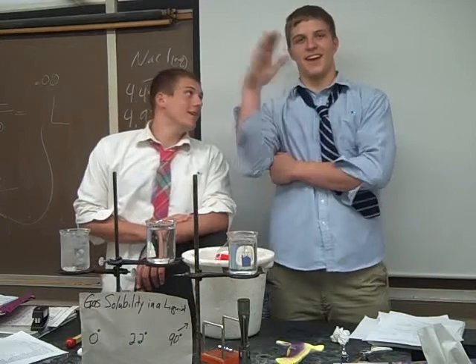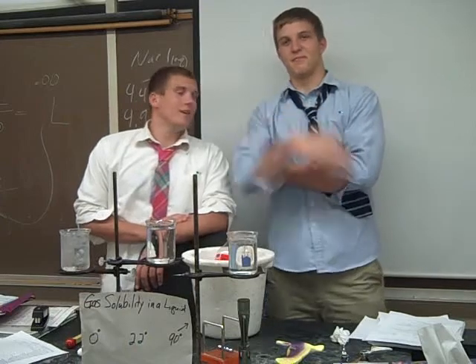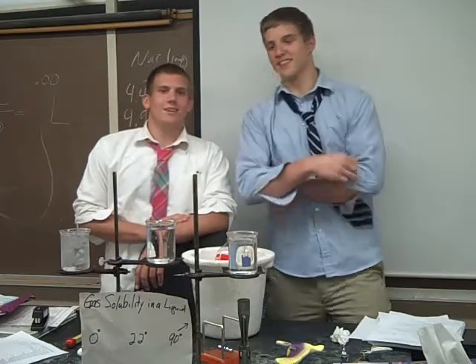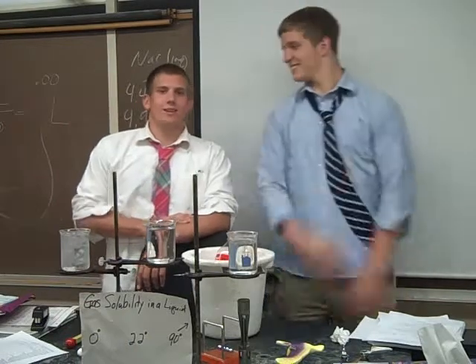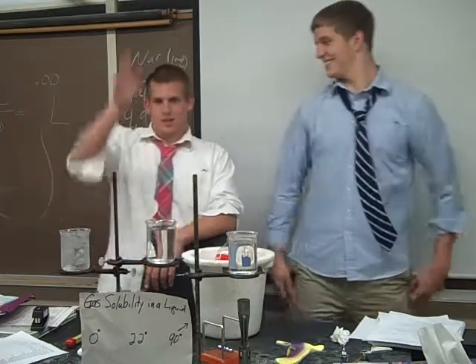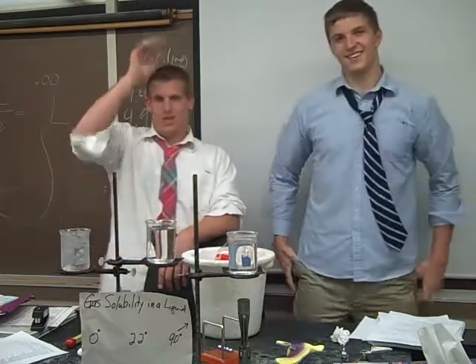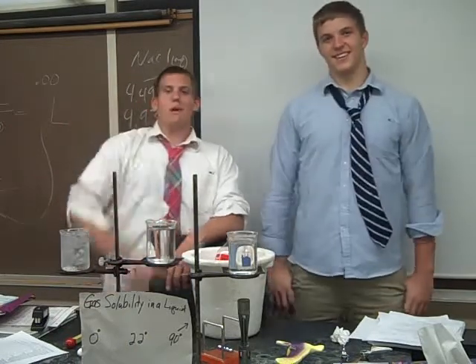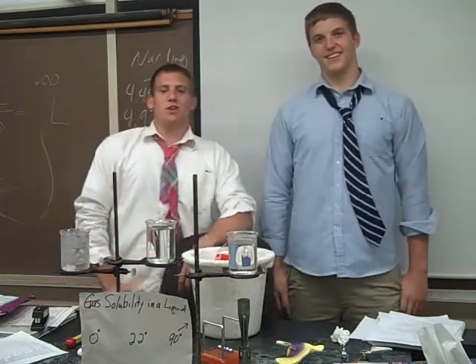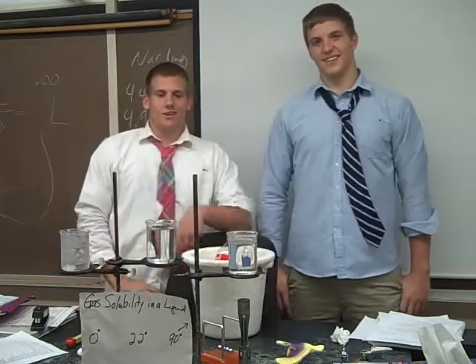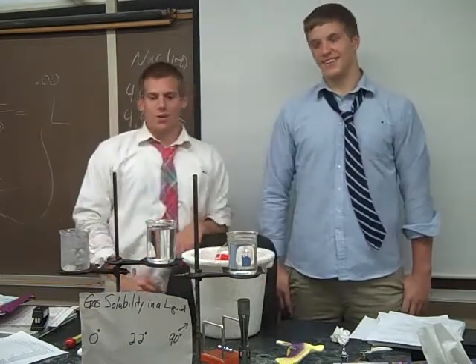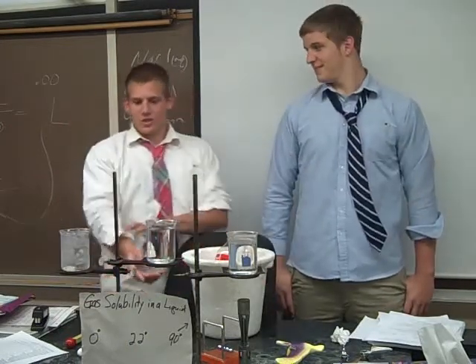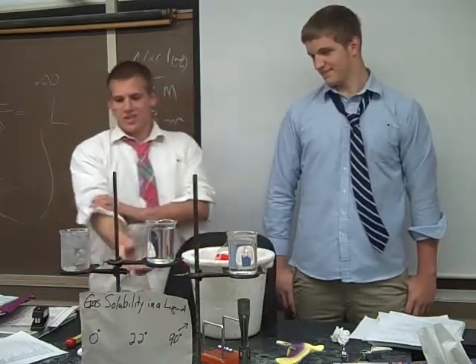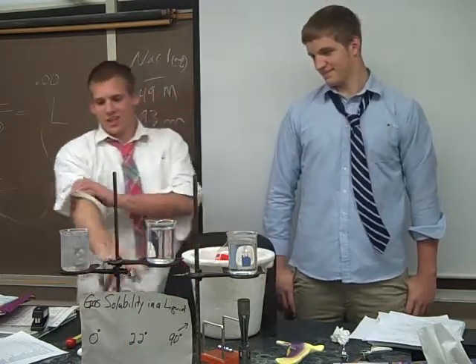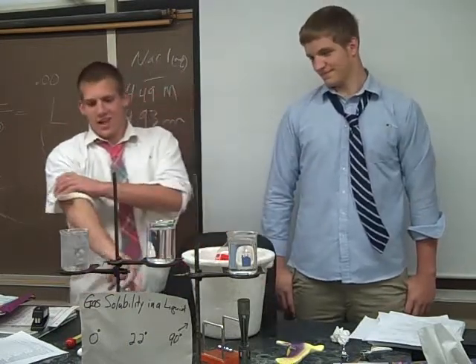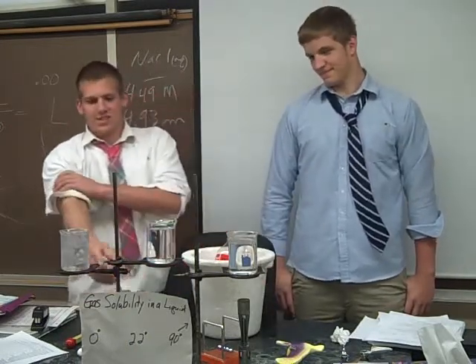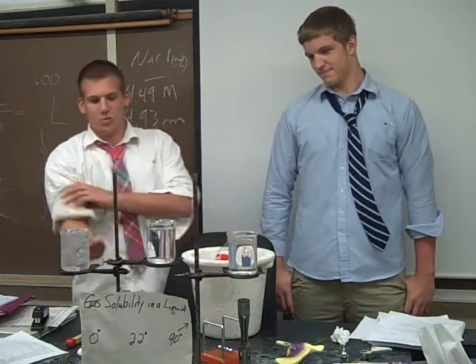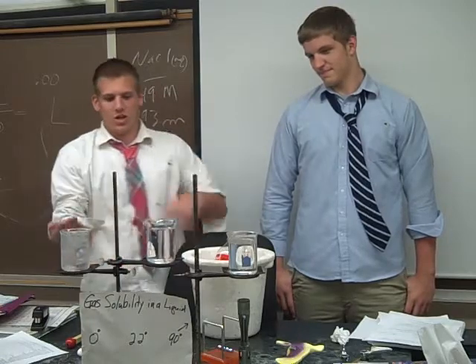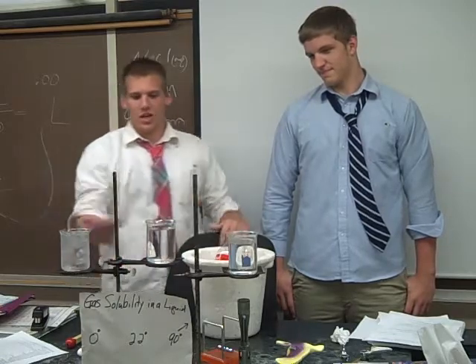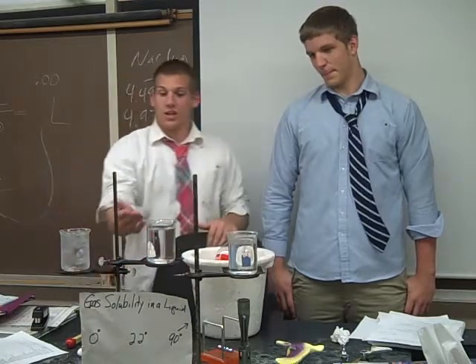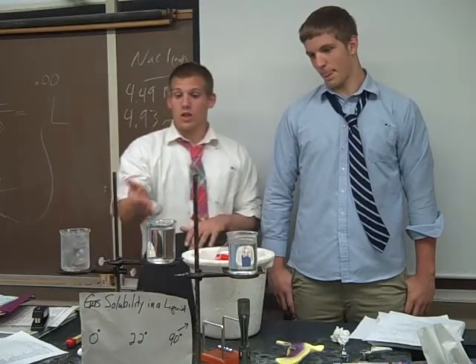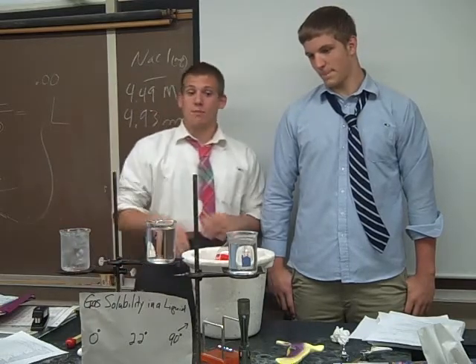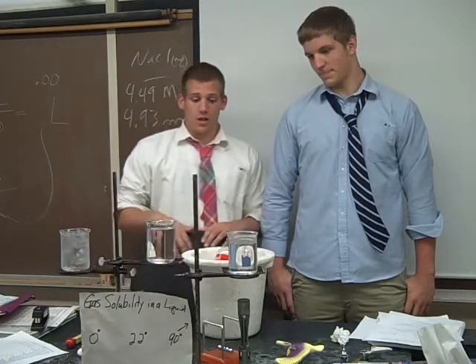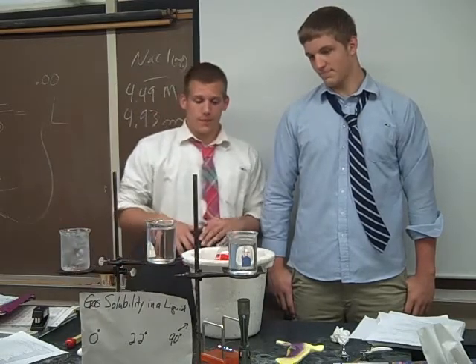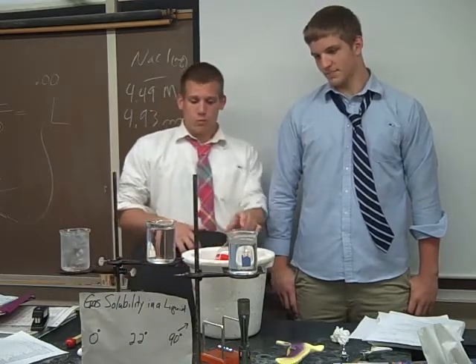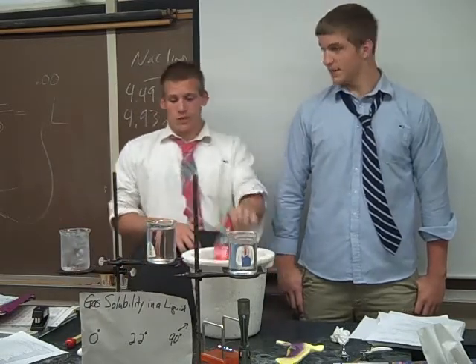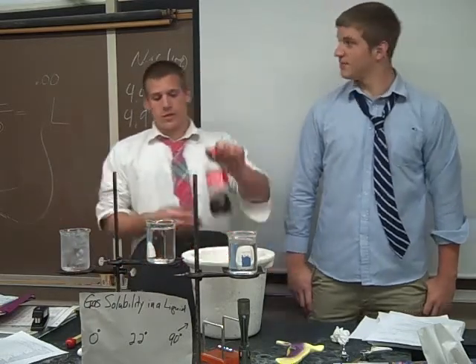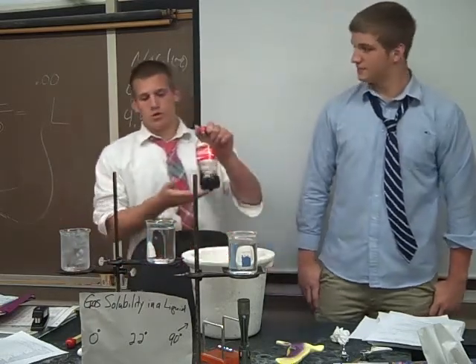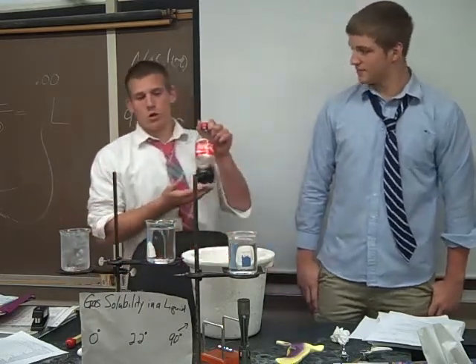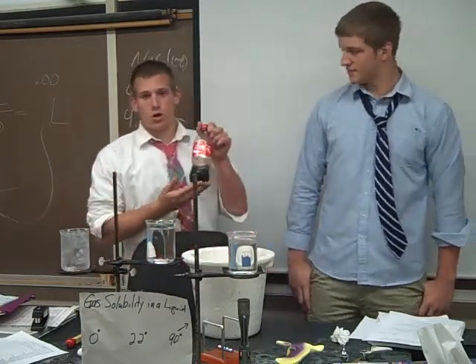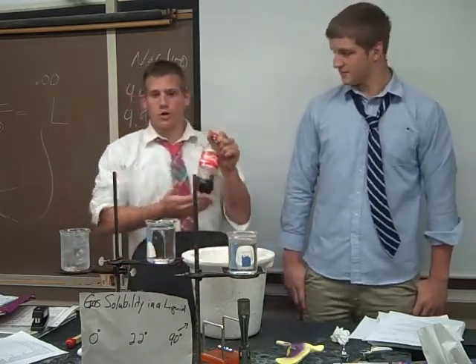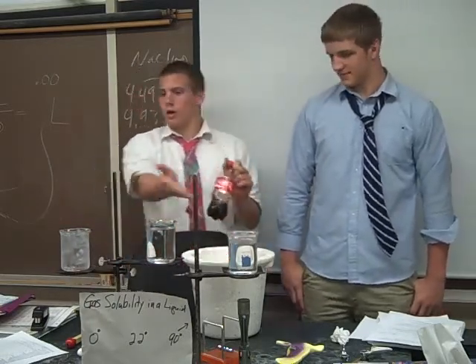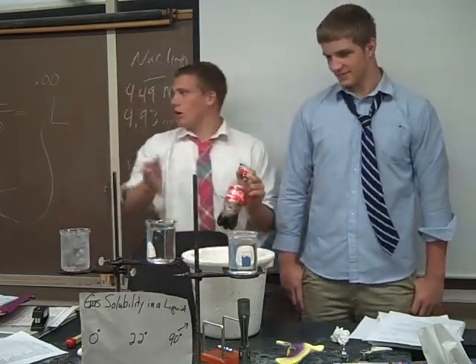Hey, I'm Max. I'm Patrick. We are testing the gas solubility in a liquid lab today with this Coca-Cola here and water.